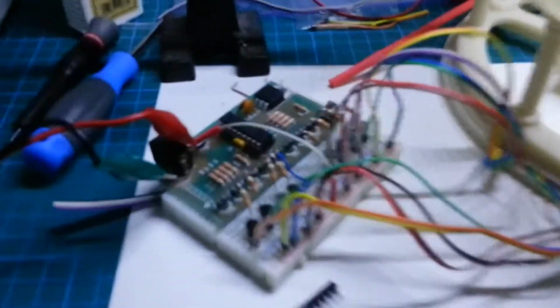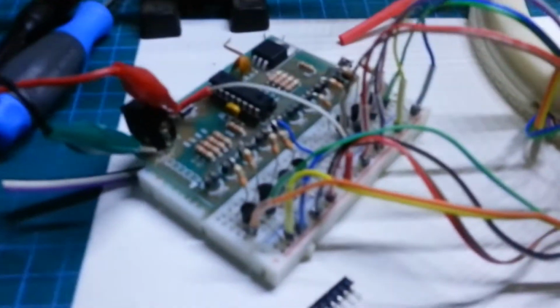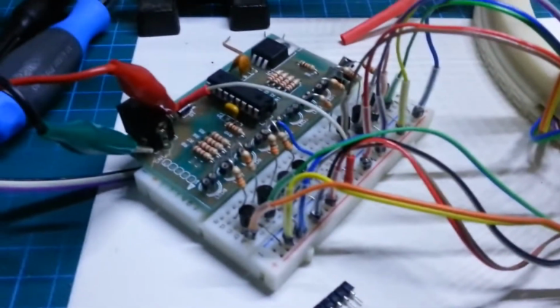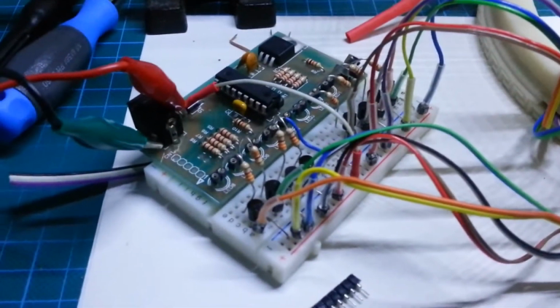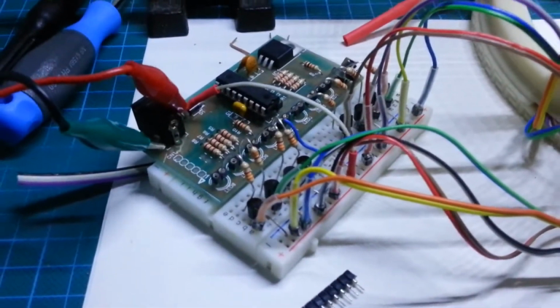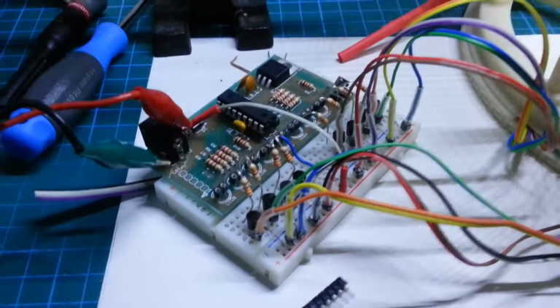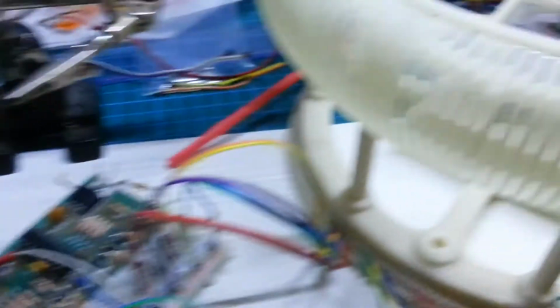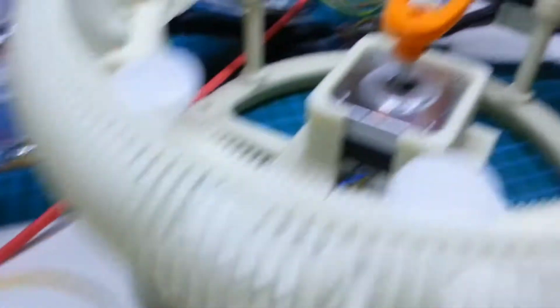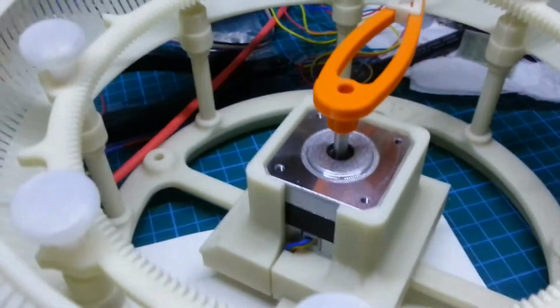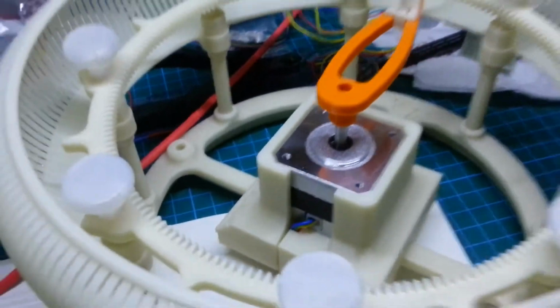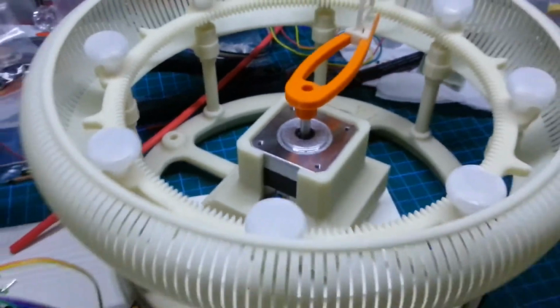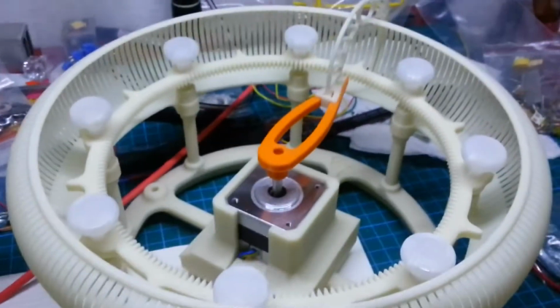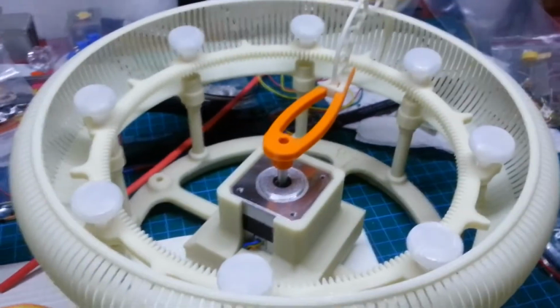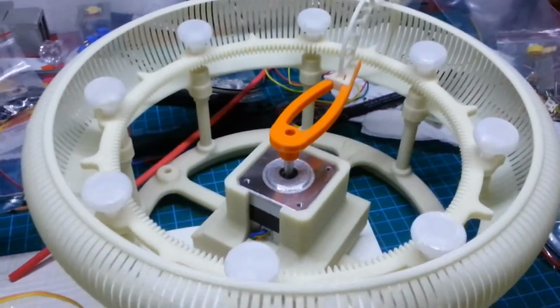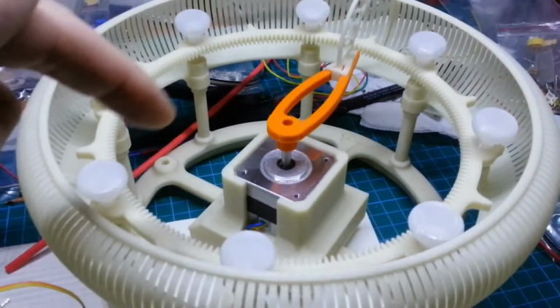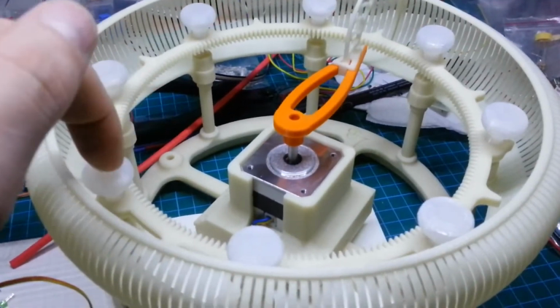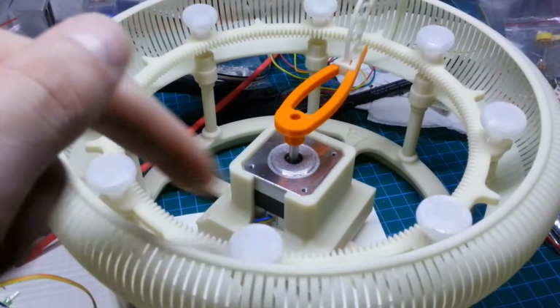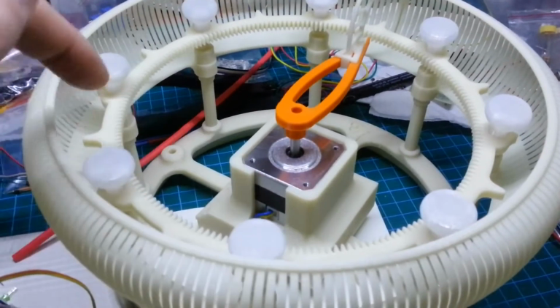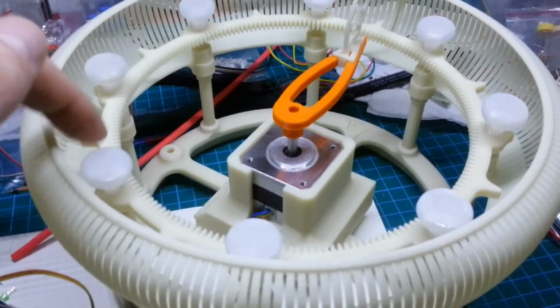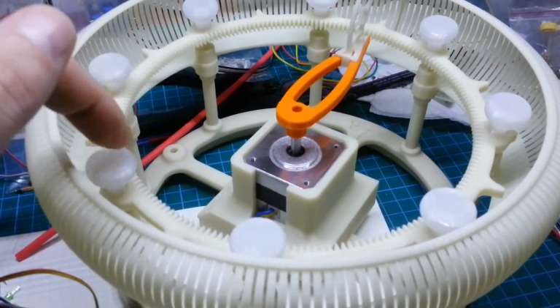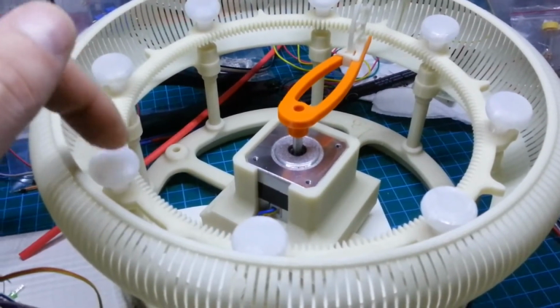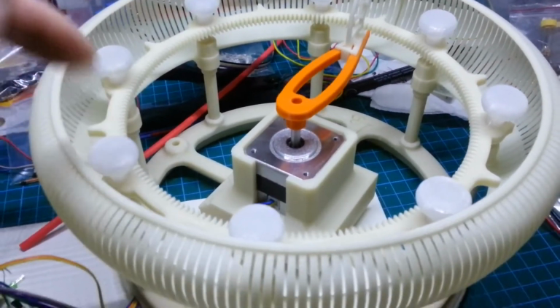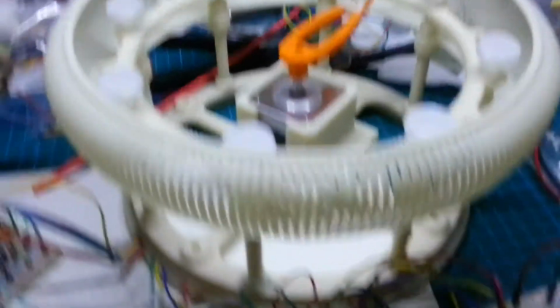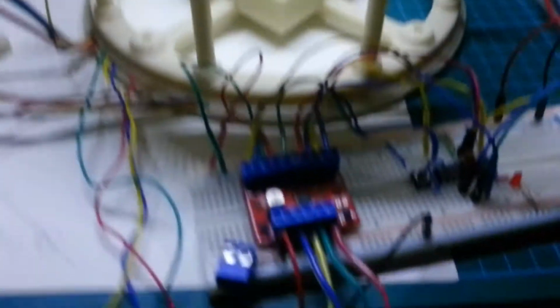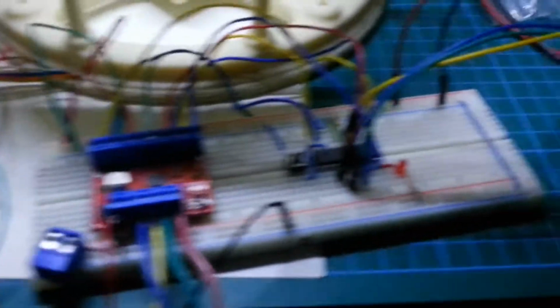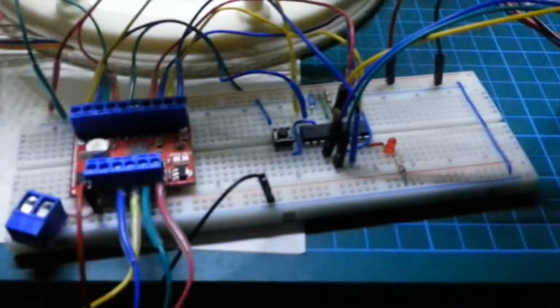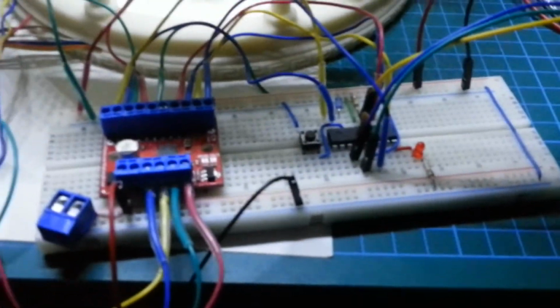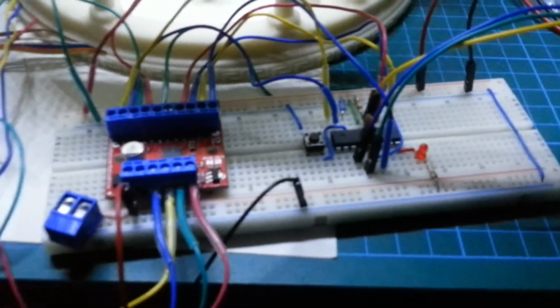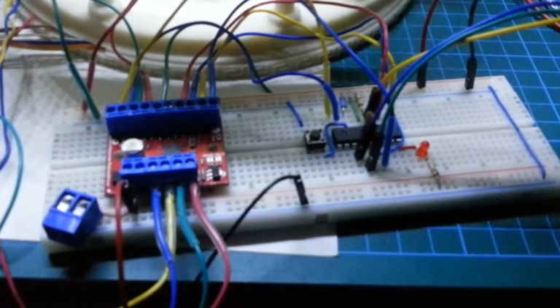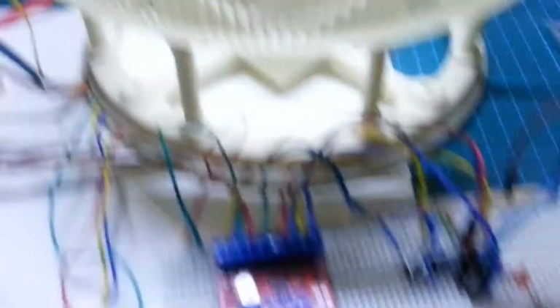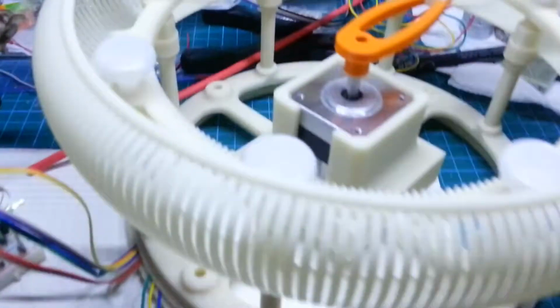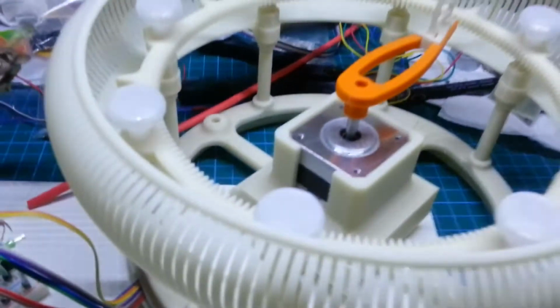Here we have the circuit for the LEDs. Around you see all the LEDs, which is translucent material, and here we have the circuit for the stepper motor.